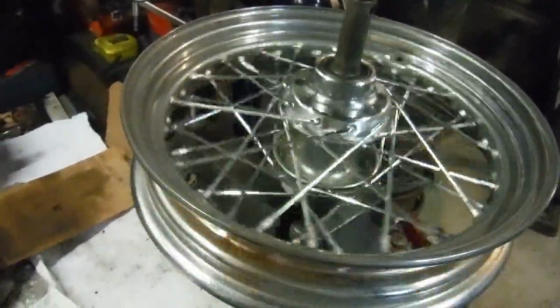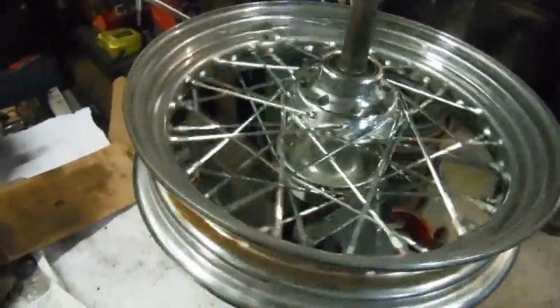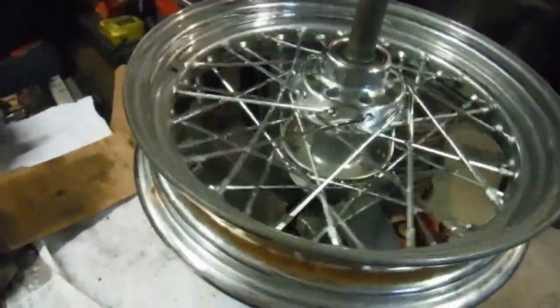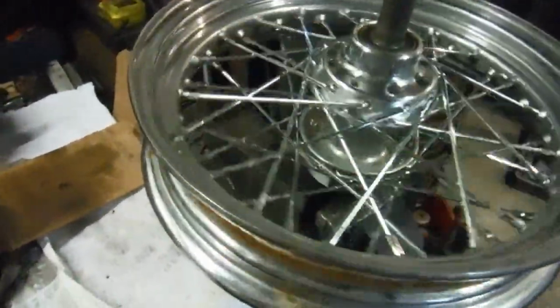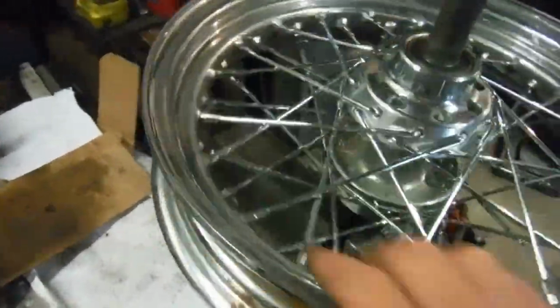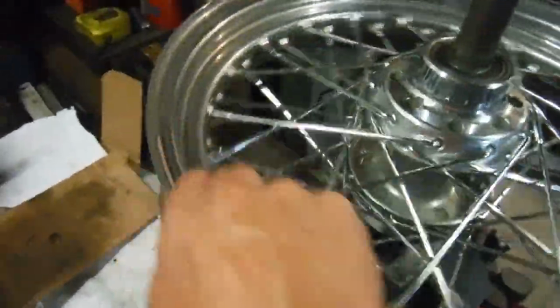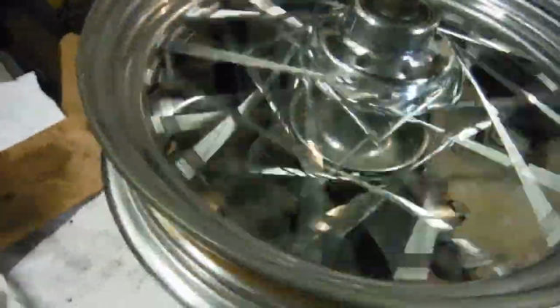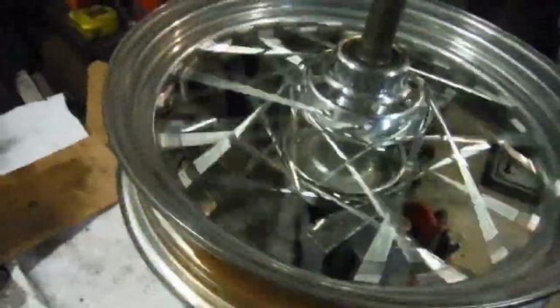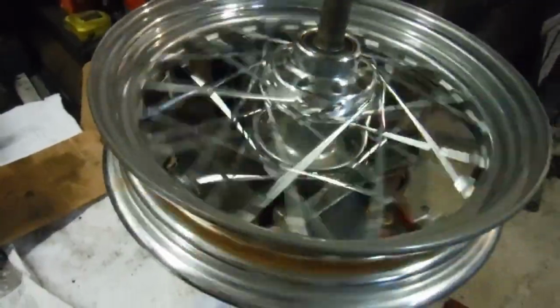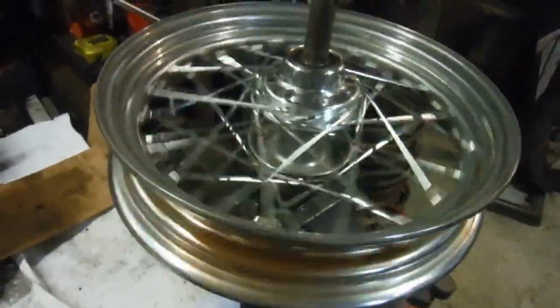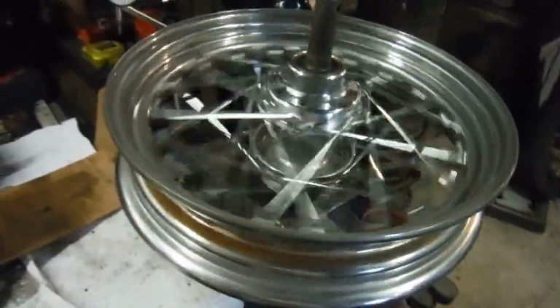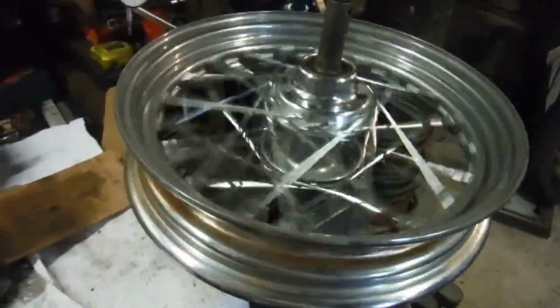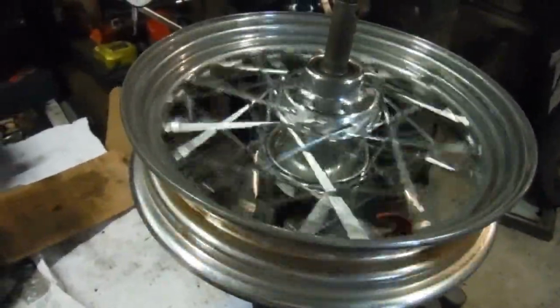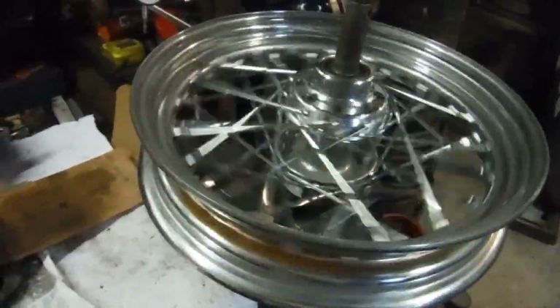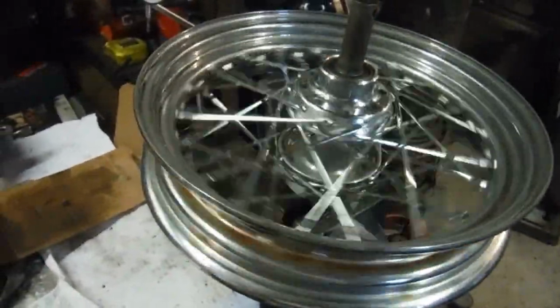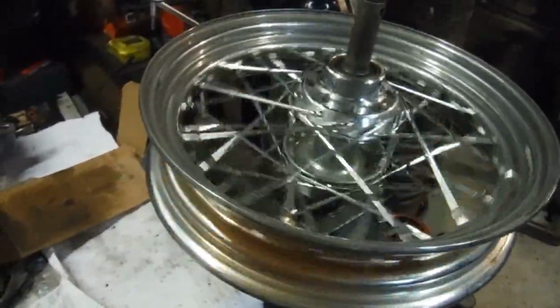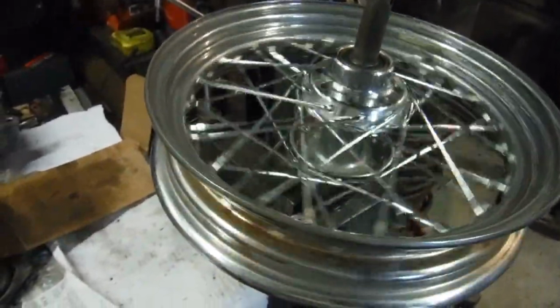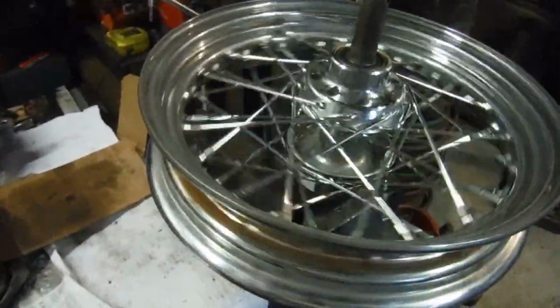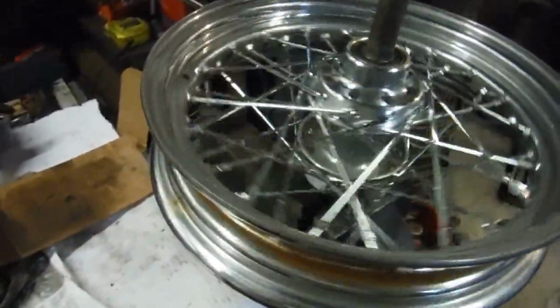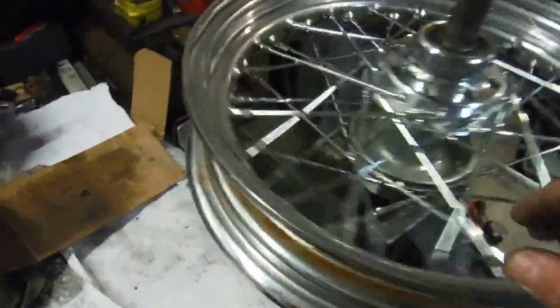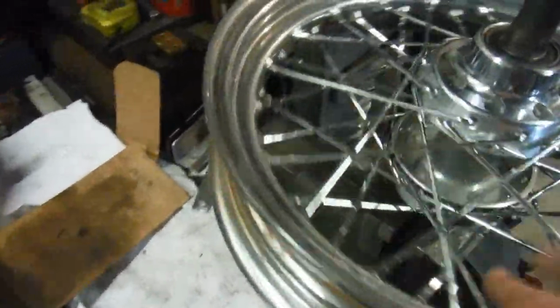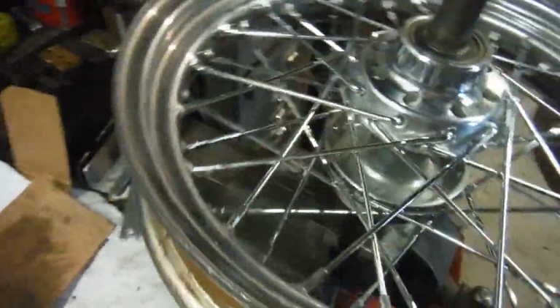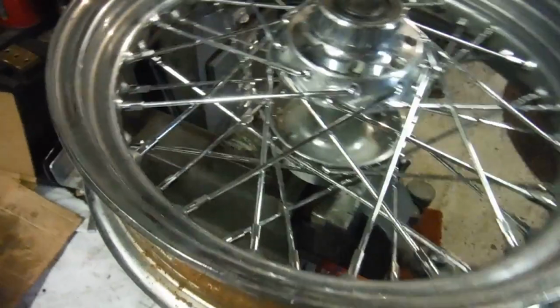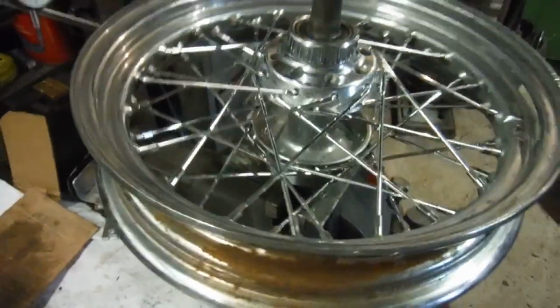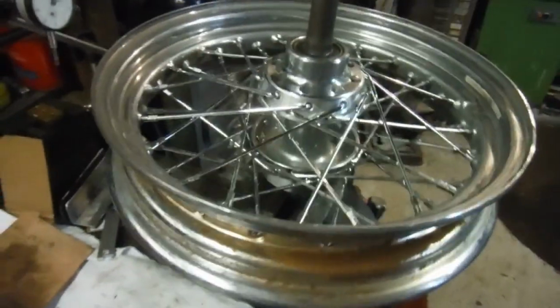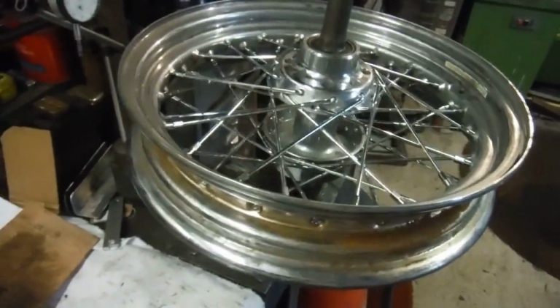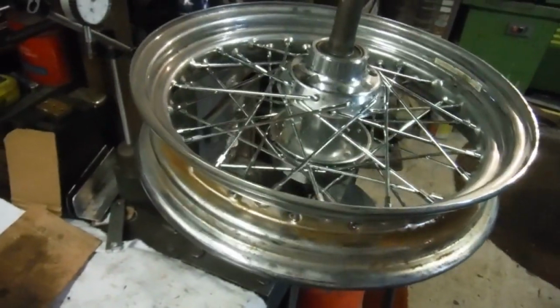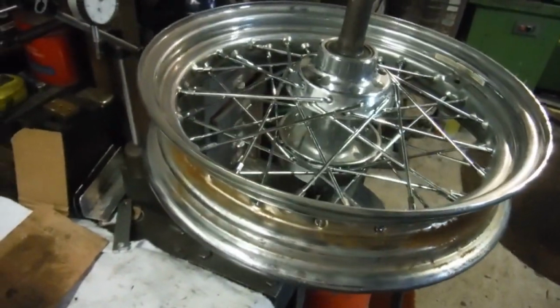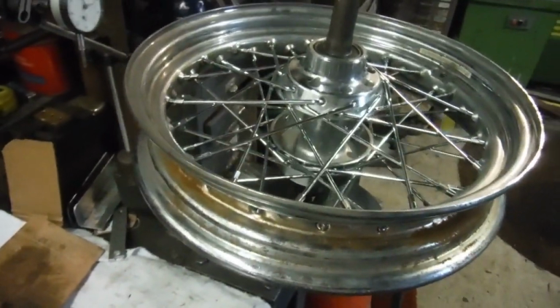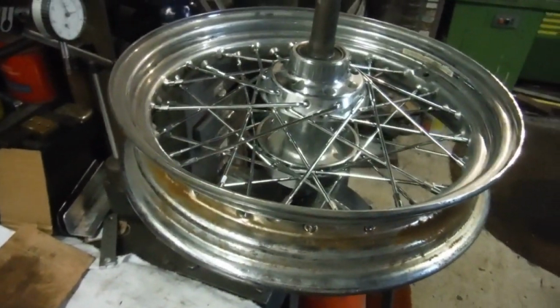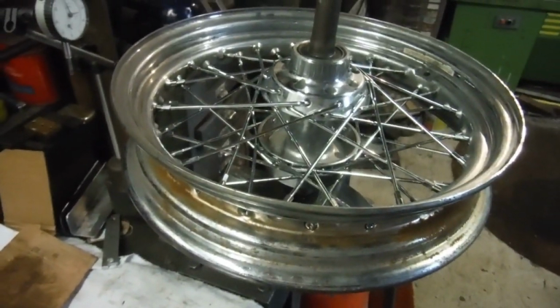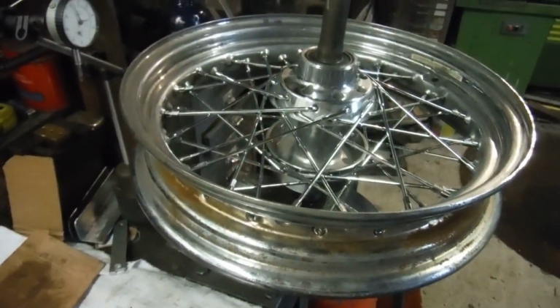I think that's ready to go. There's one extra Harley-Davidson wheel in the world today.